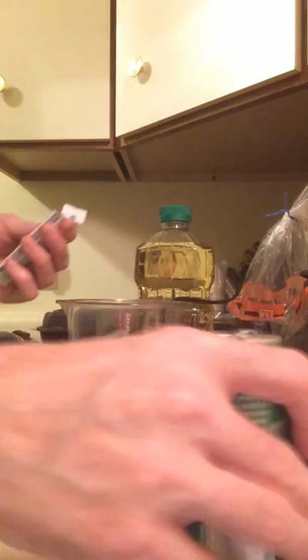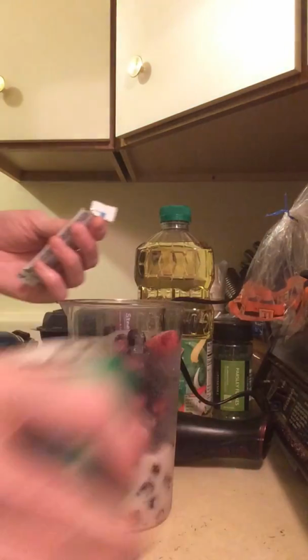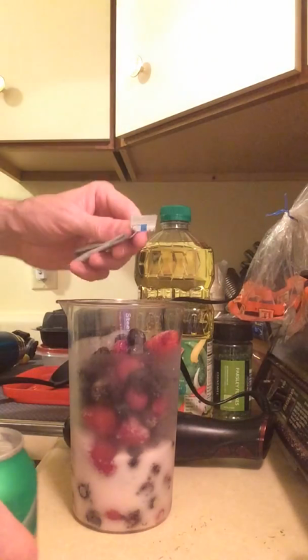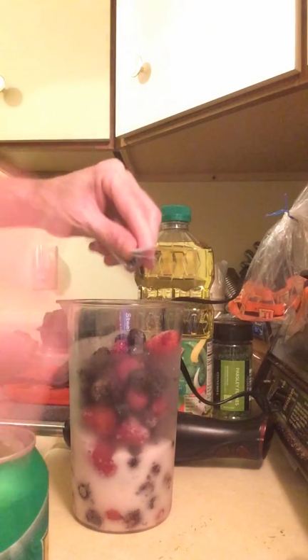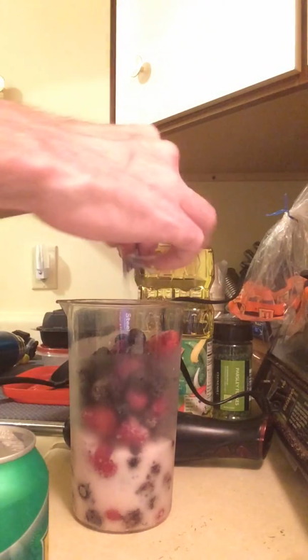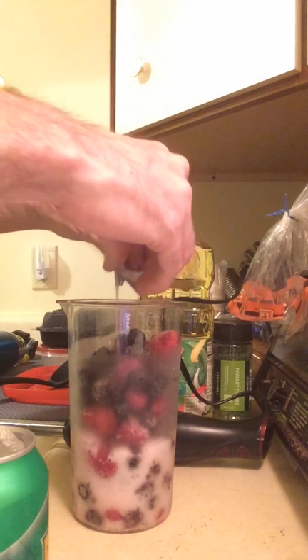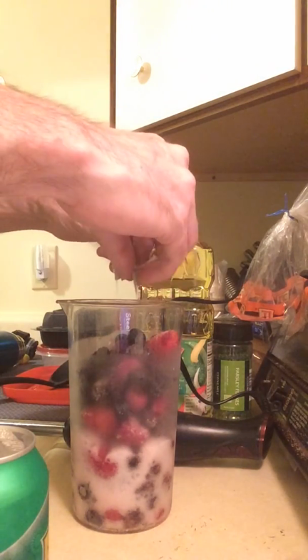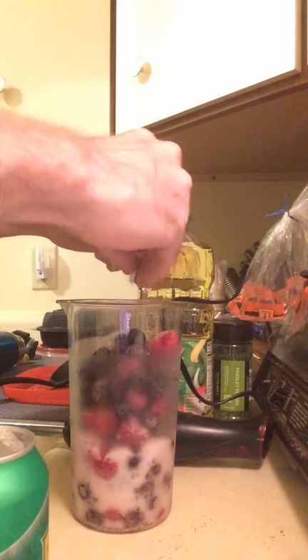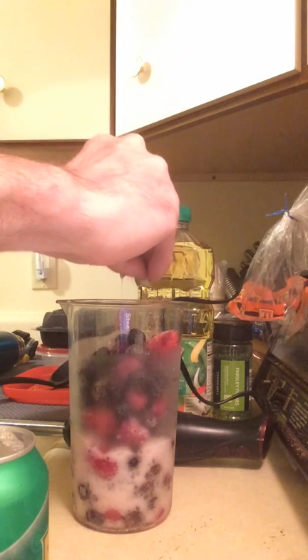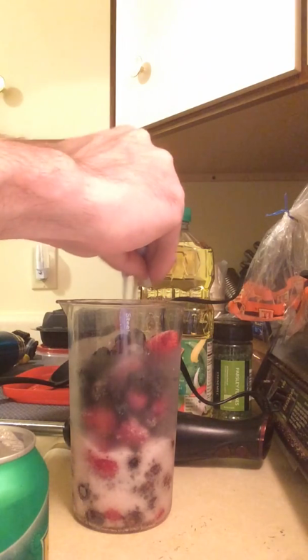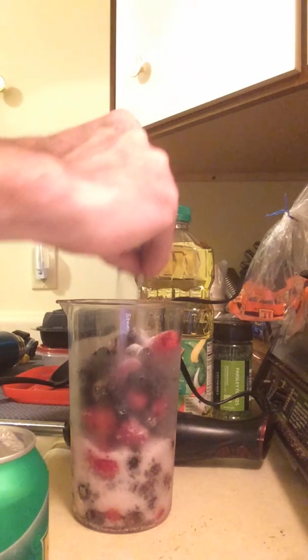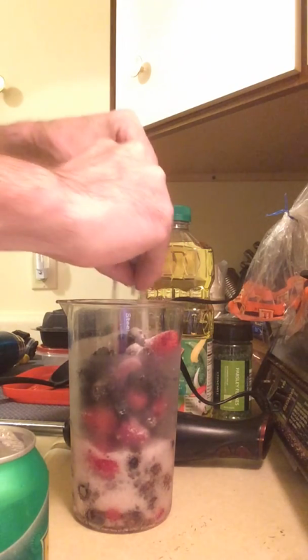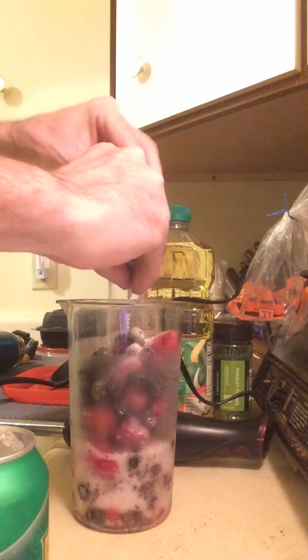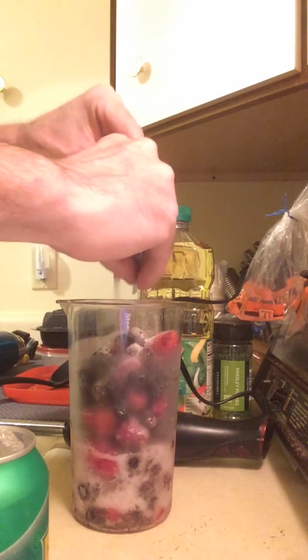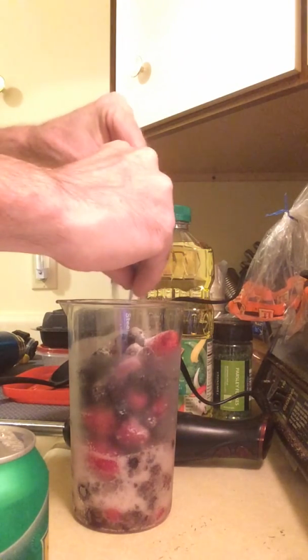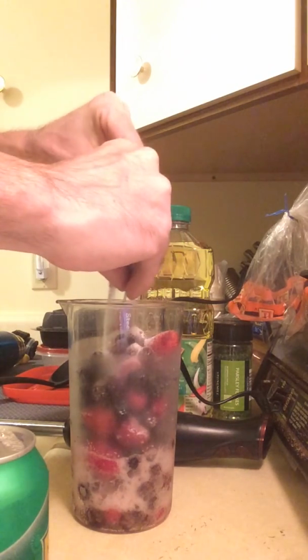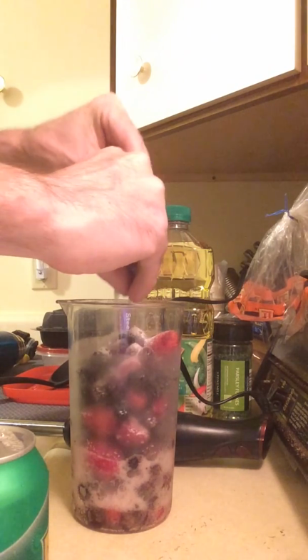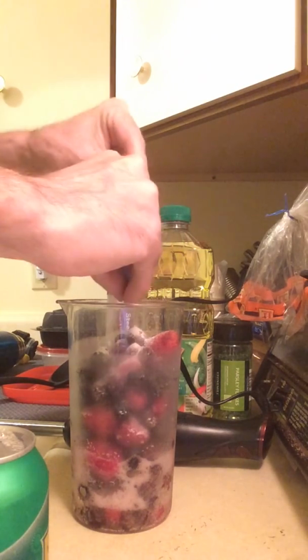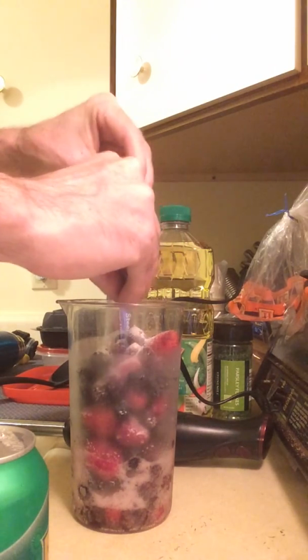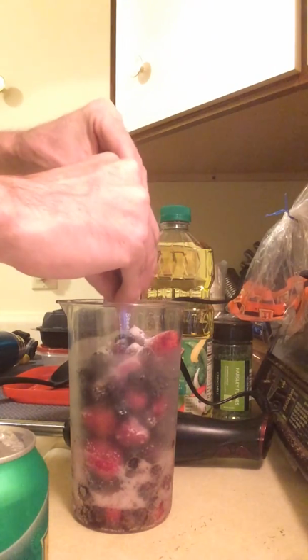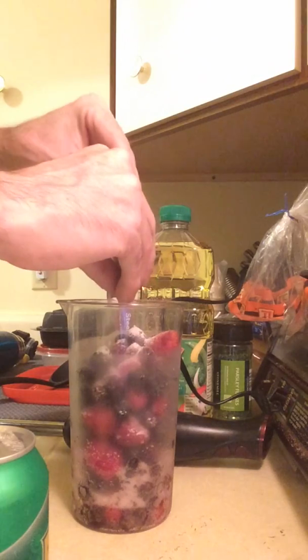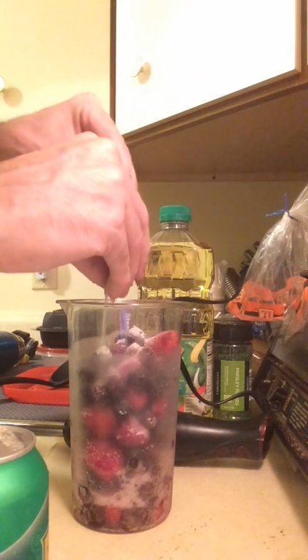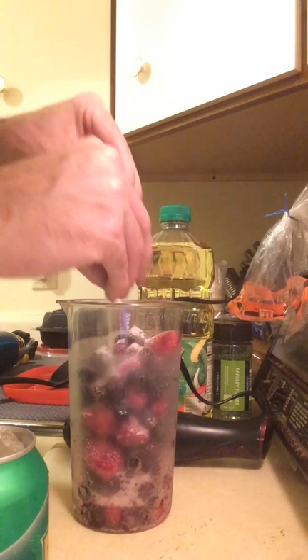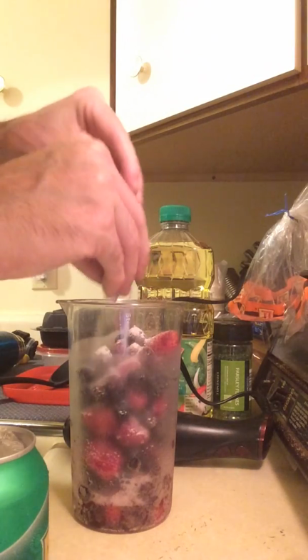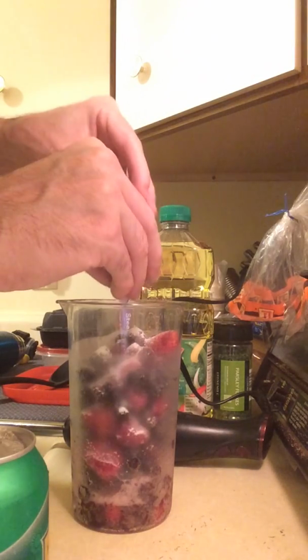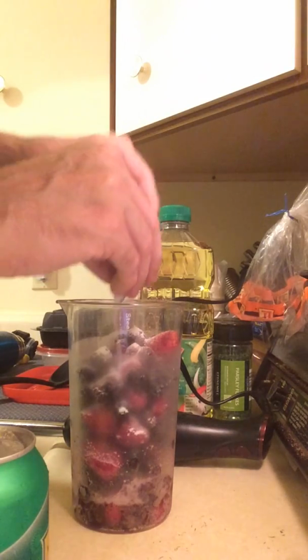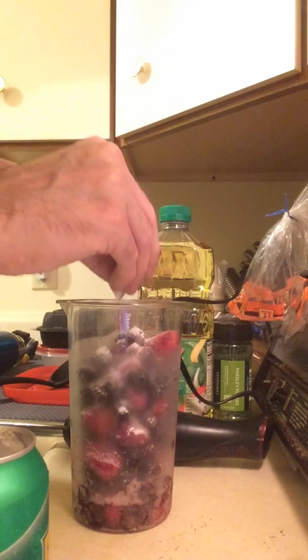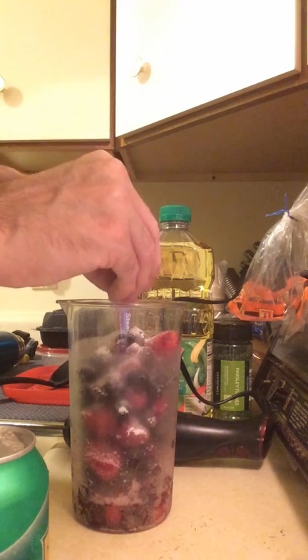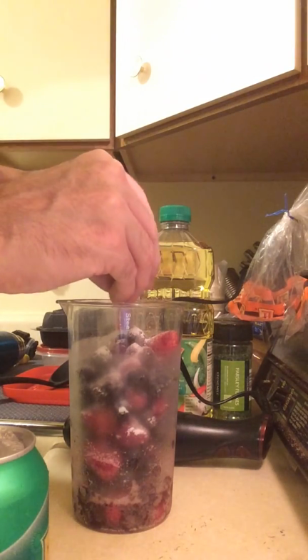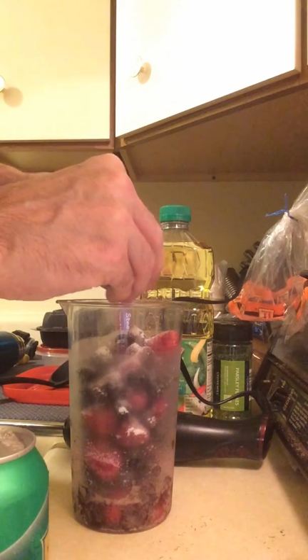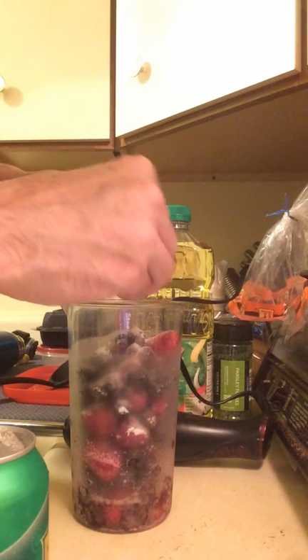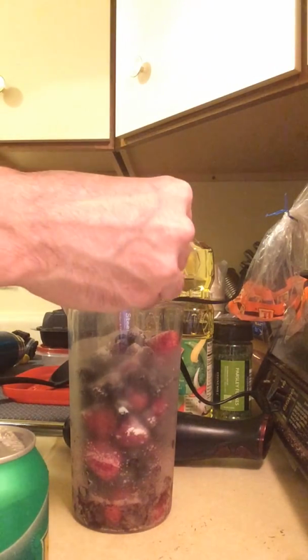Add some of that, add some of this. Each one of these packages is about a cup of coffee or soda.